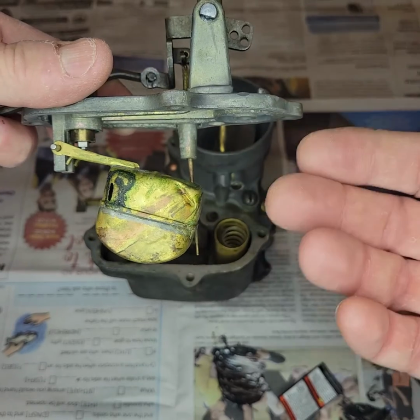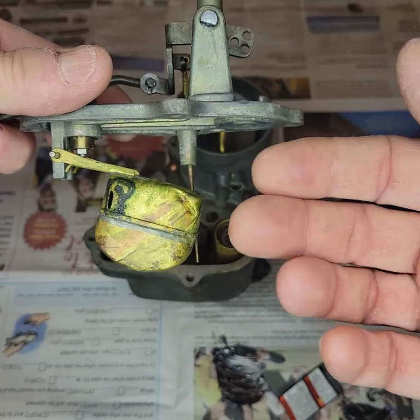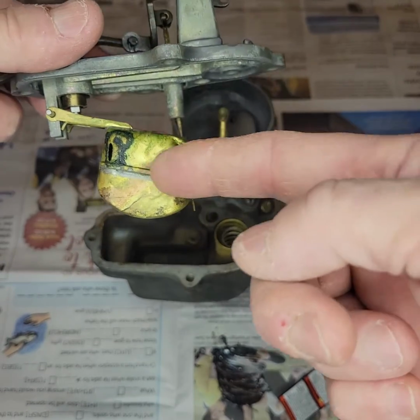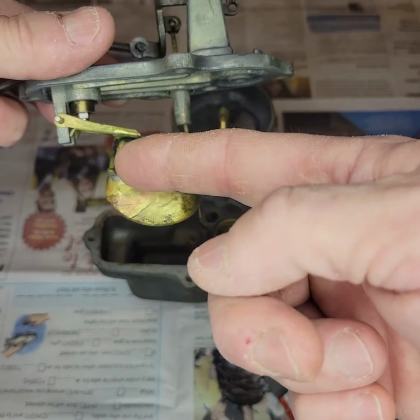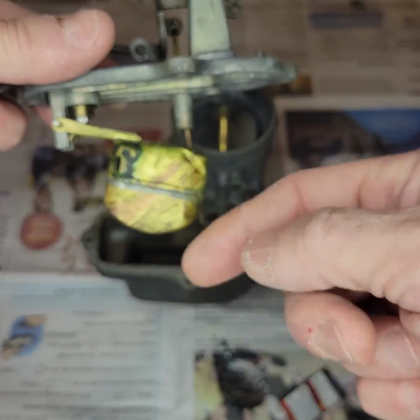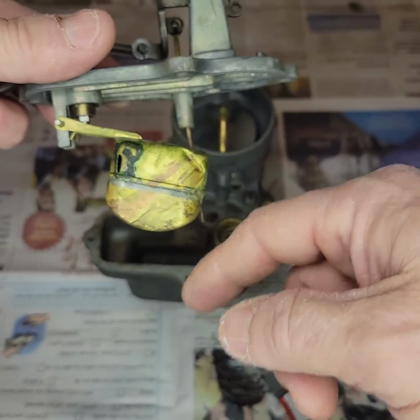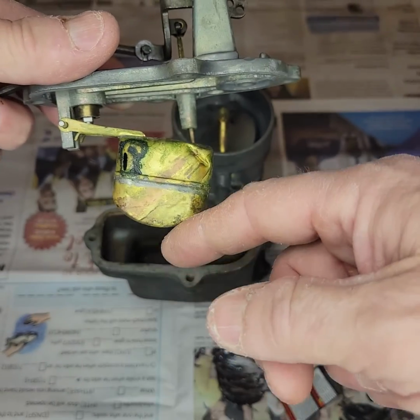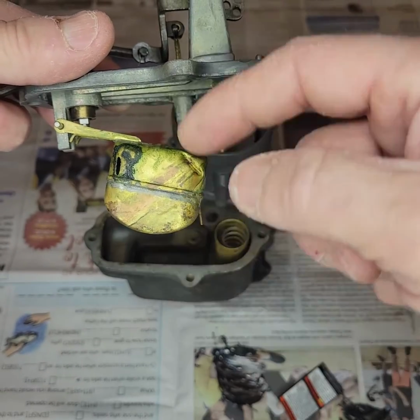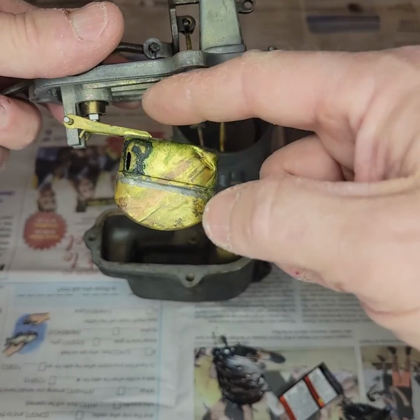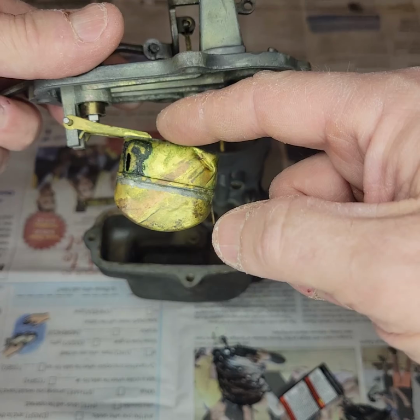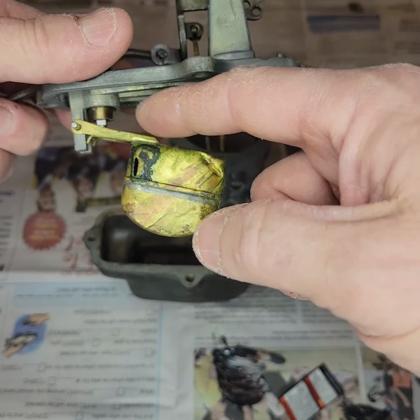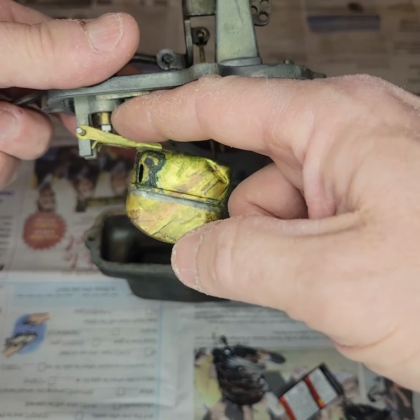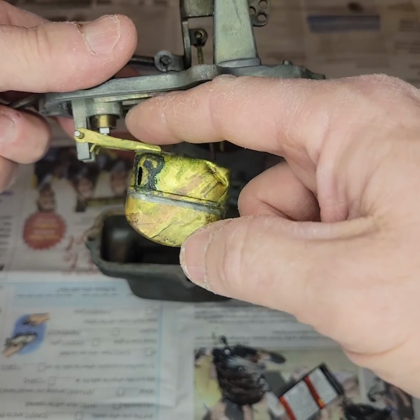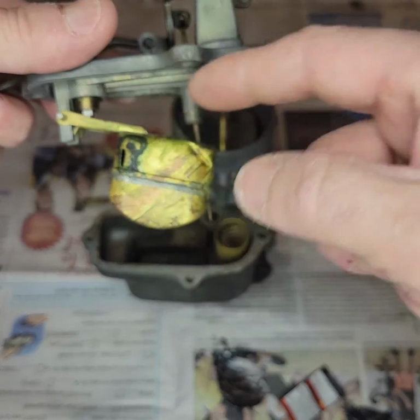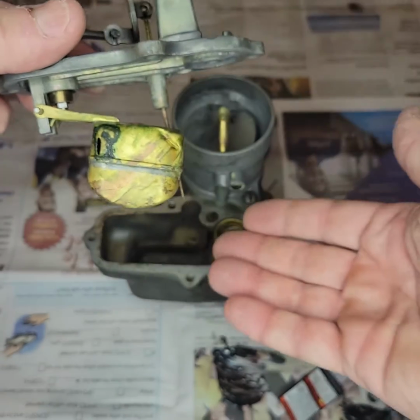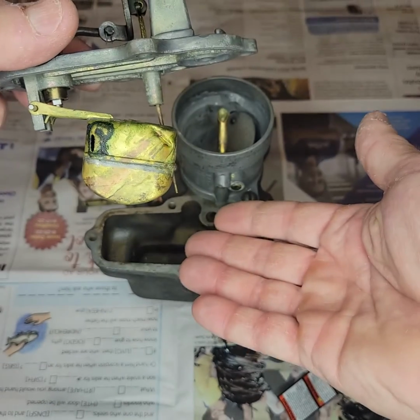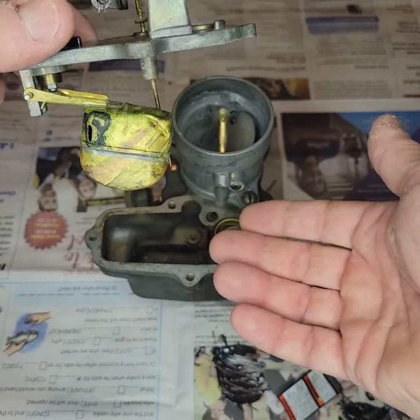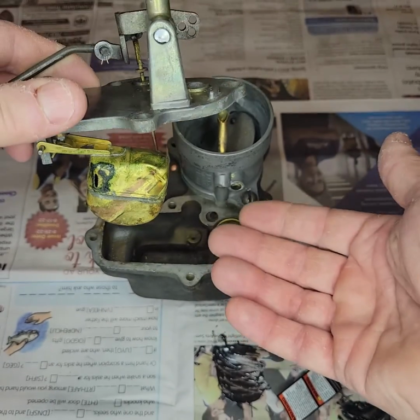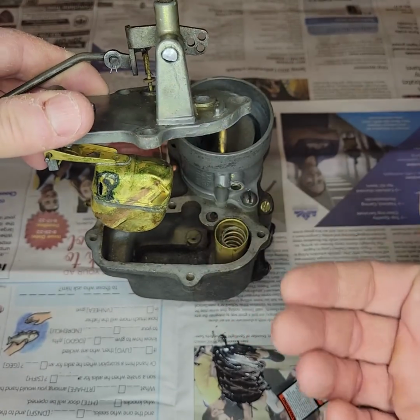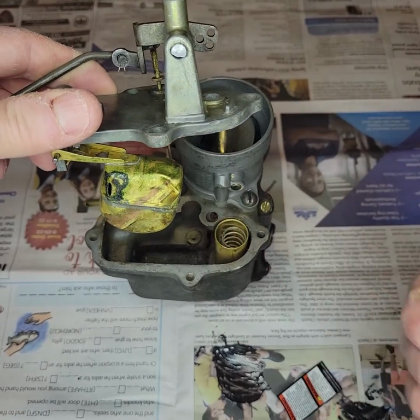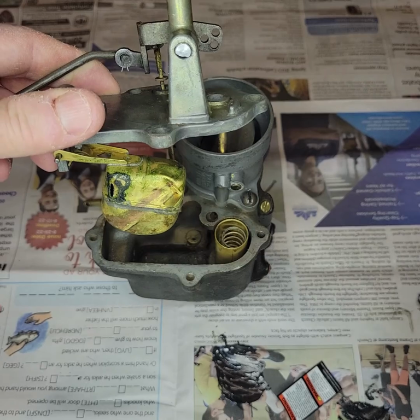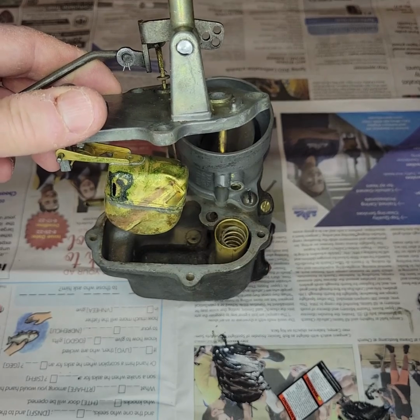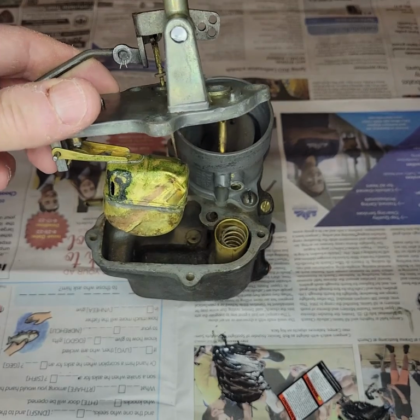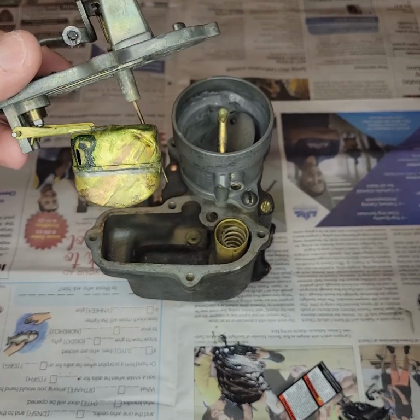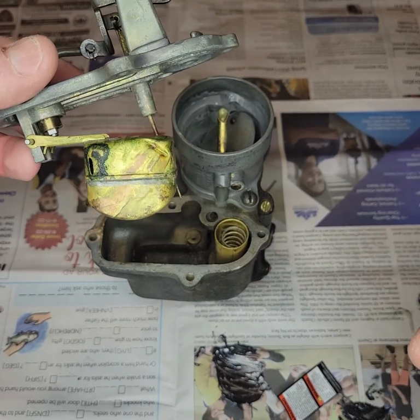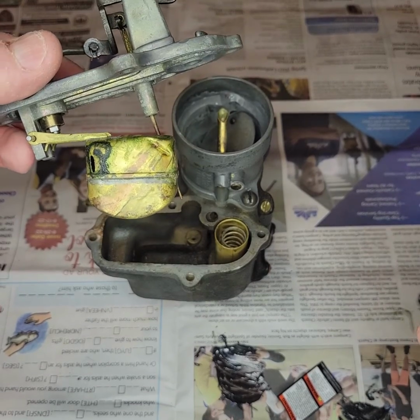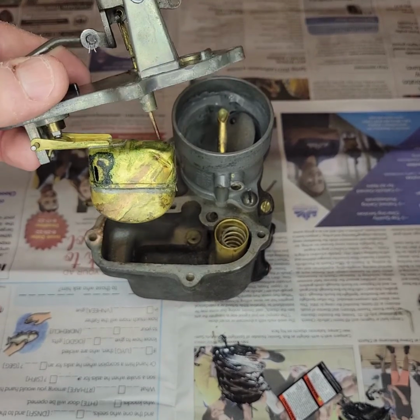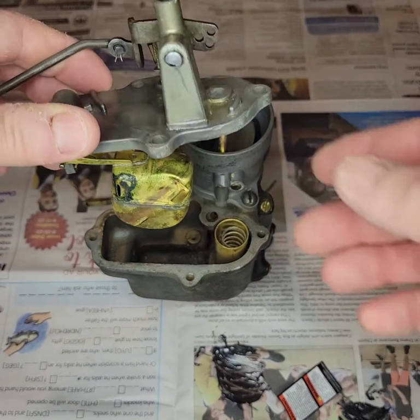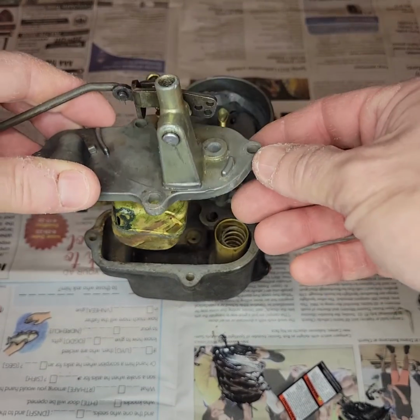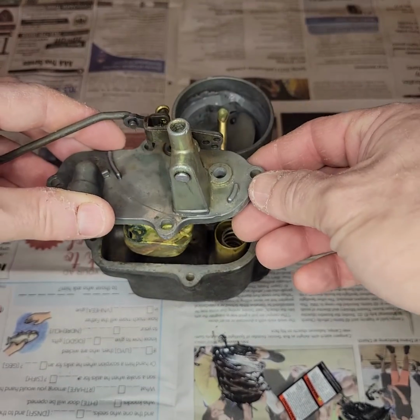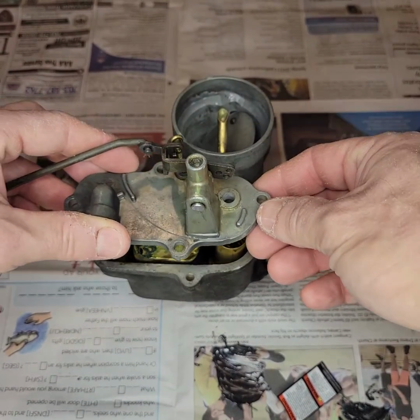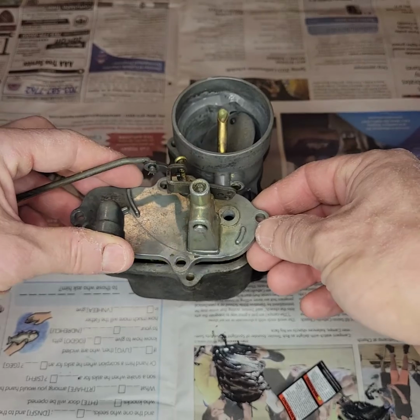Of course, when the float has a hole in it, it's staying in the down position. There is no shutoff for the fuel. It comes in, eventually fills up the well, and then will spill on over. So that is the basic principles of a carburetor and how a float works.